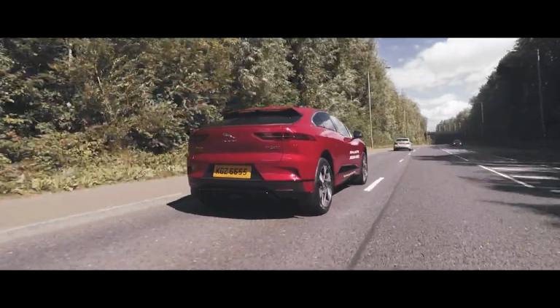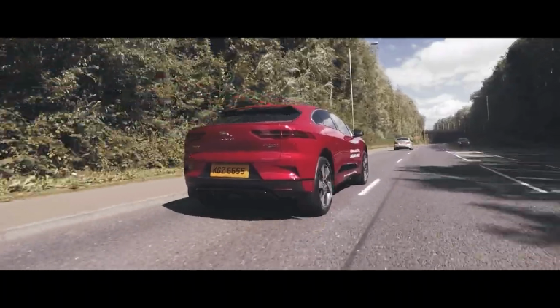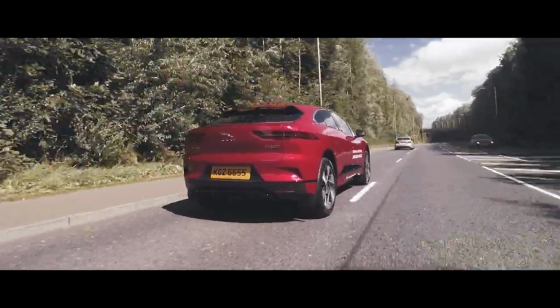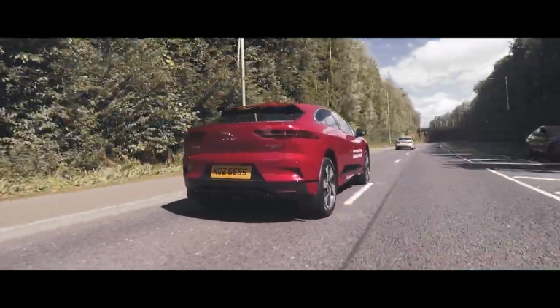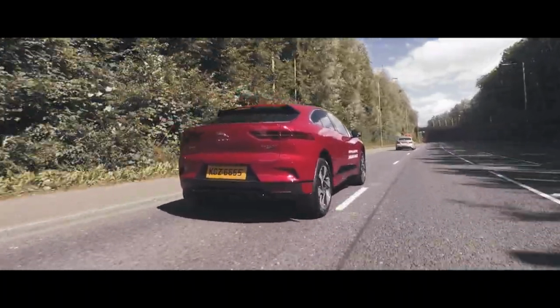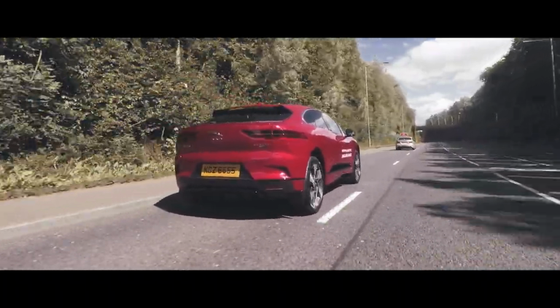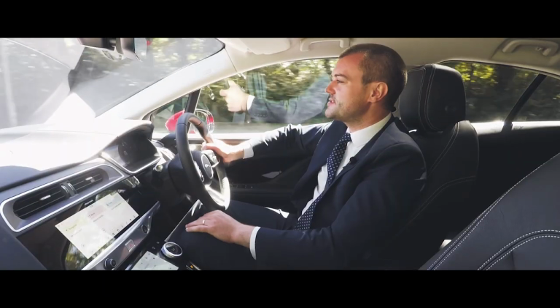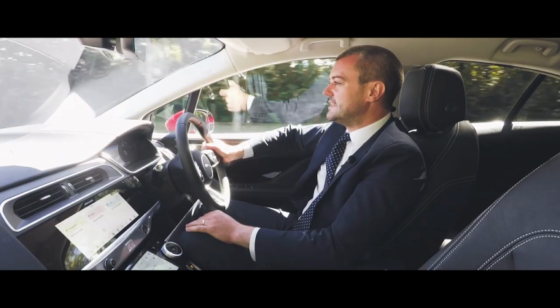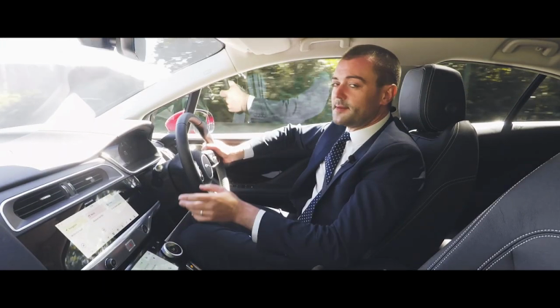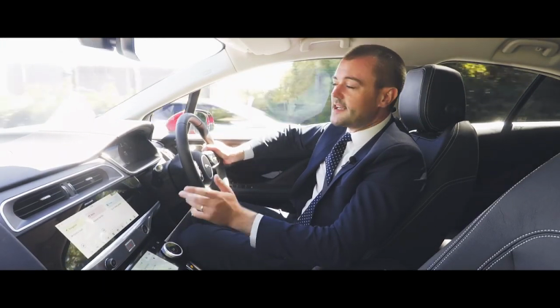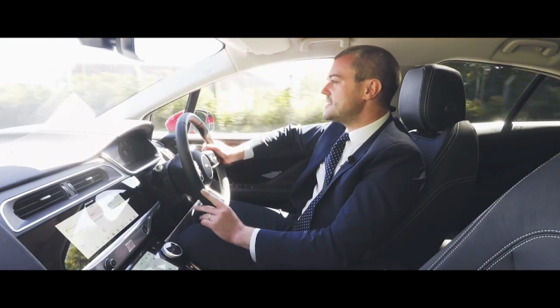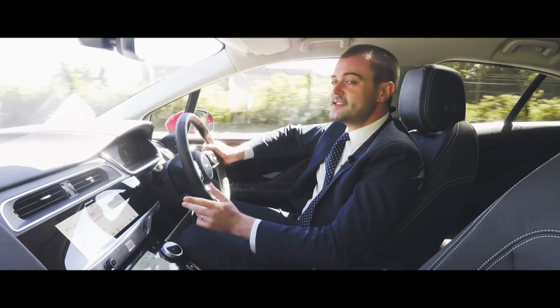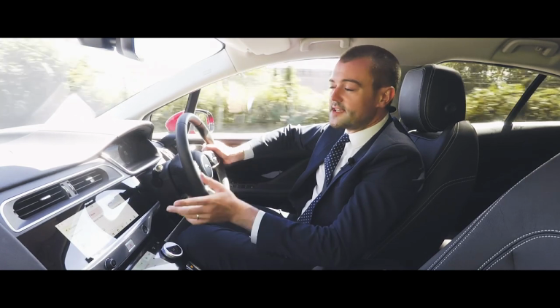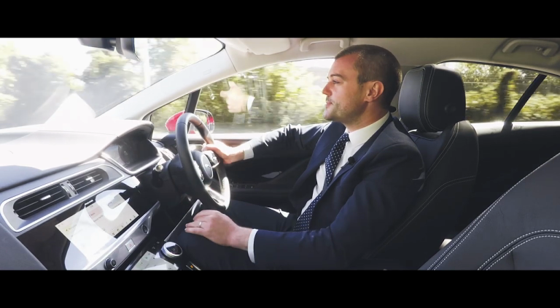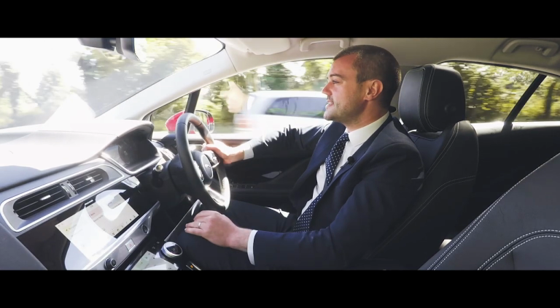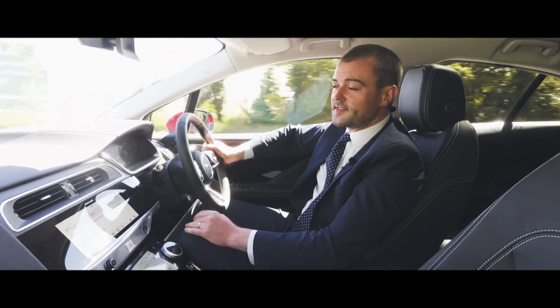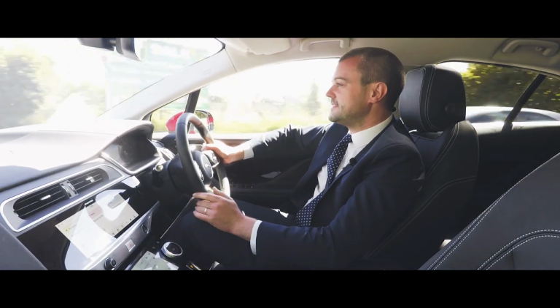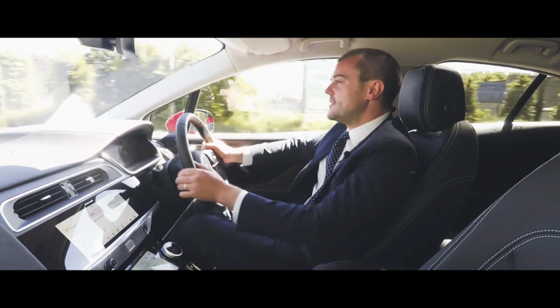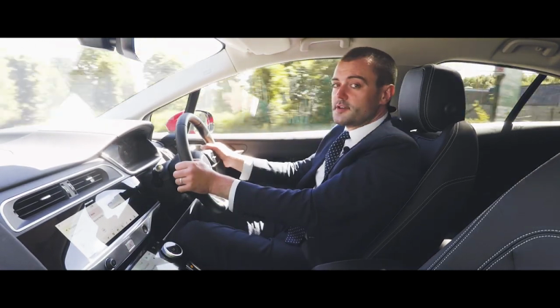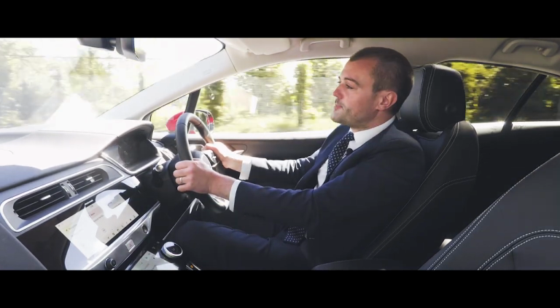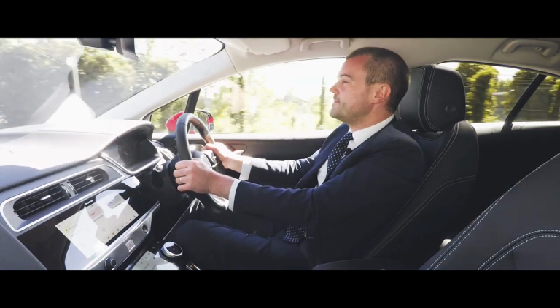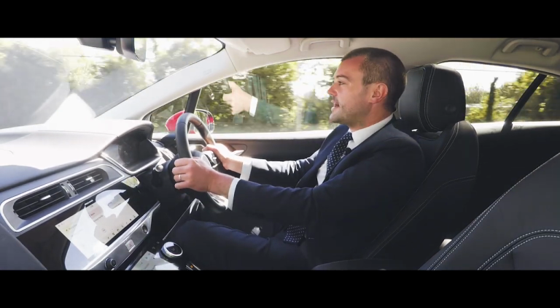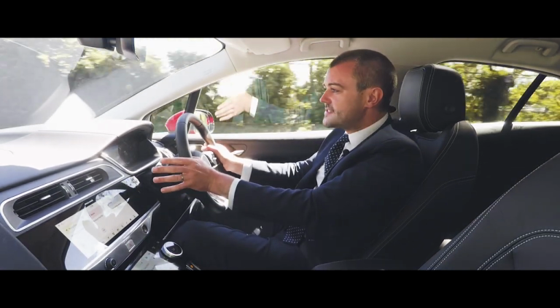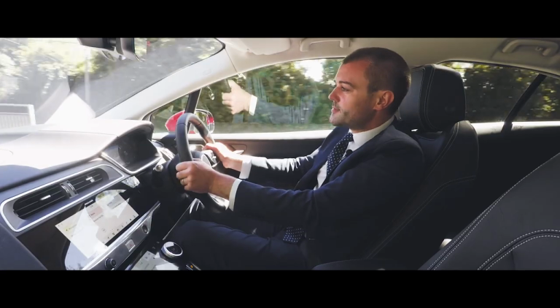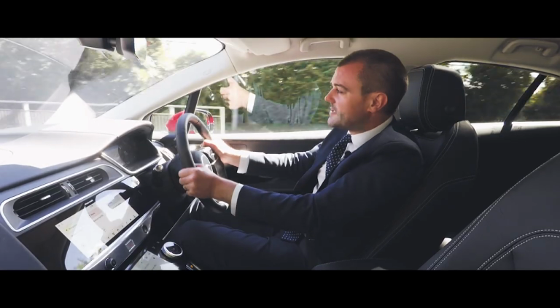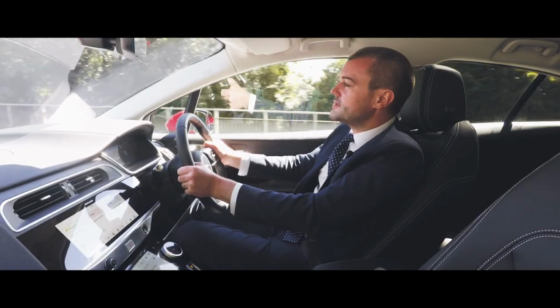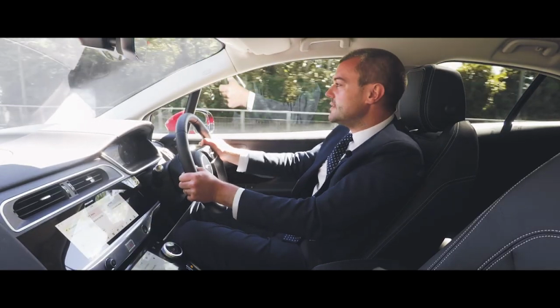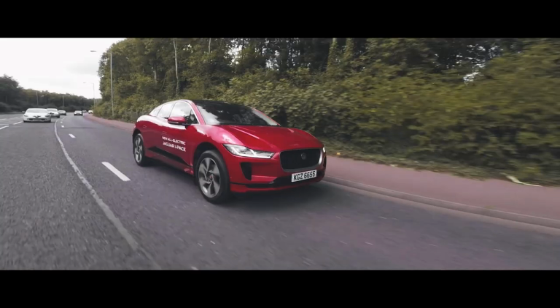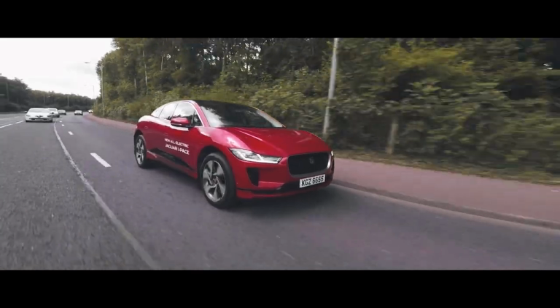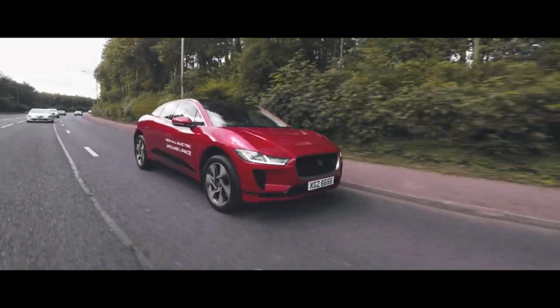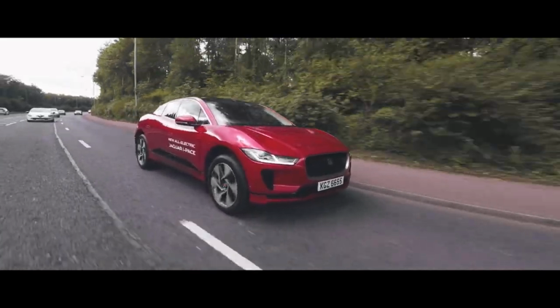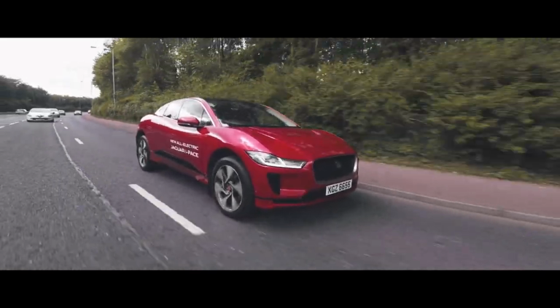As you'd expect from the Jaguar I-Pace, this car has a host of features. For example, the sat-nav can tell you where the nearest charging point is and if it's available. The car can also self-park, I've got lane assist which keeps me in the road, and also adaptive cruise control.